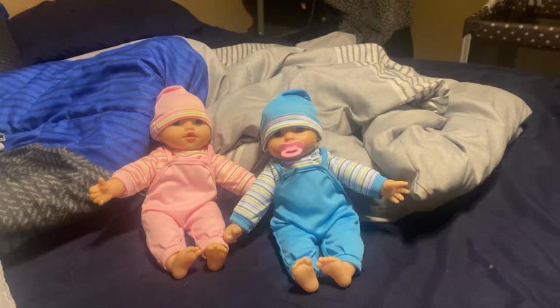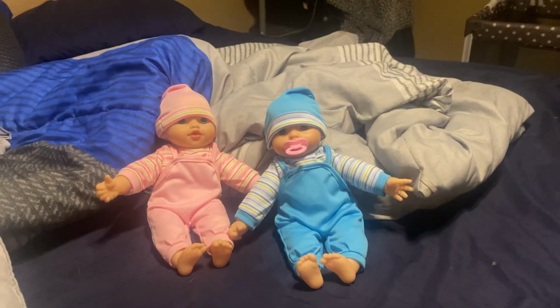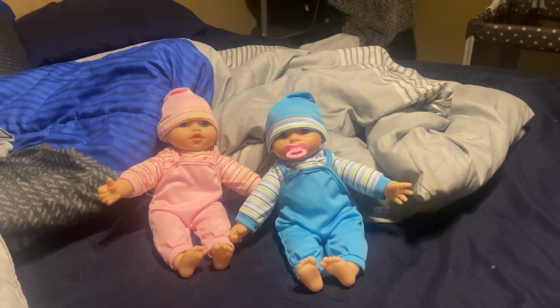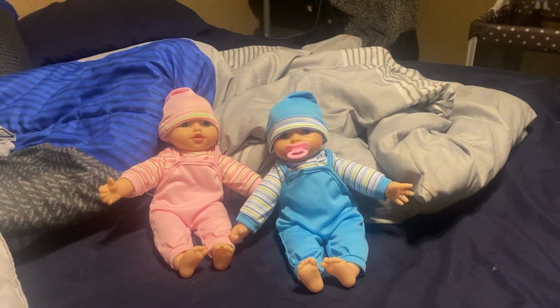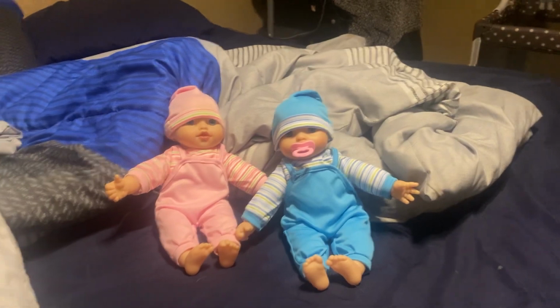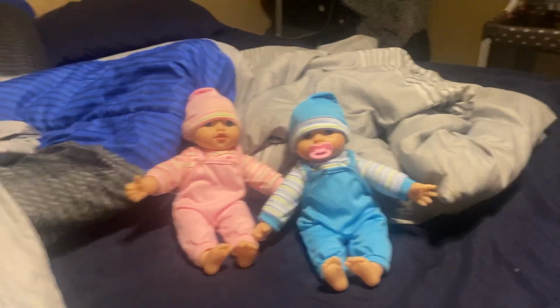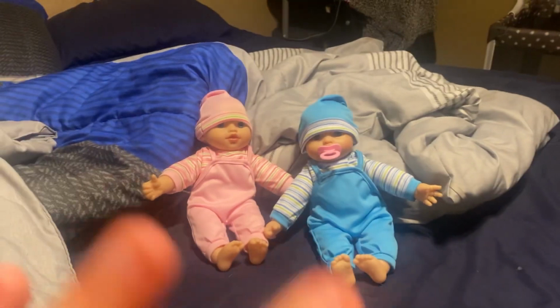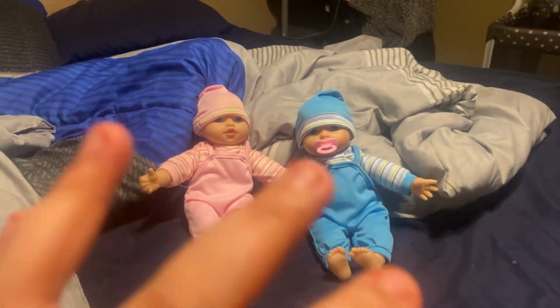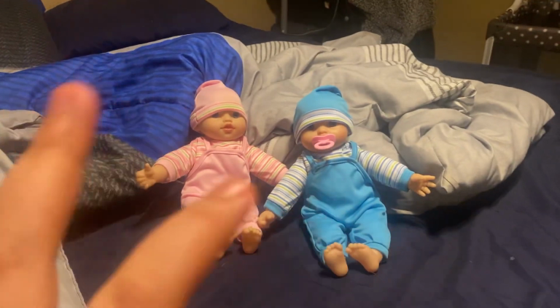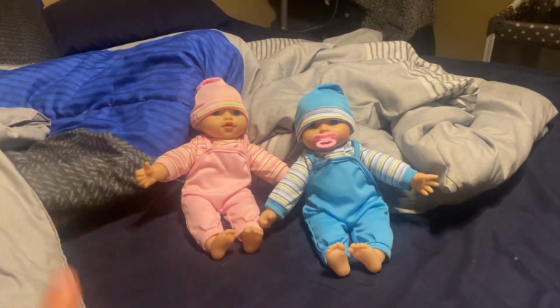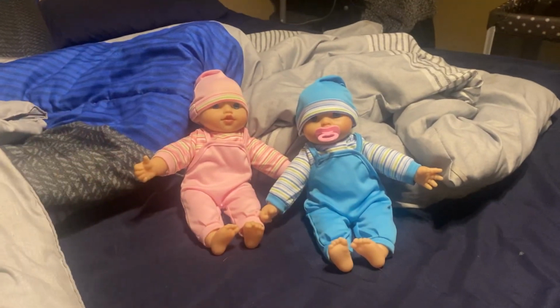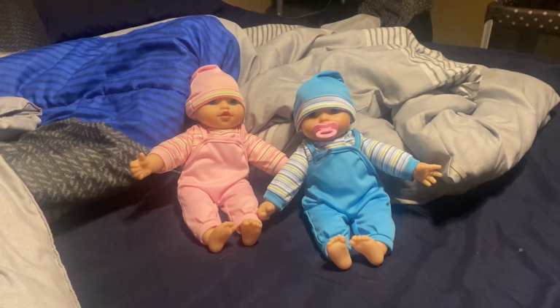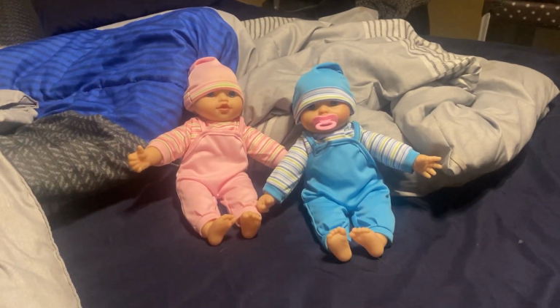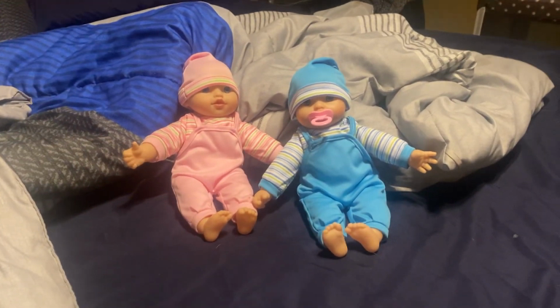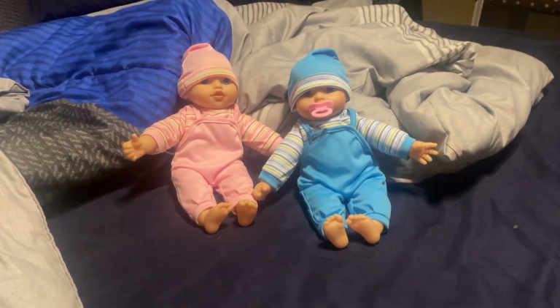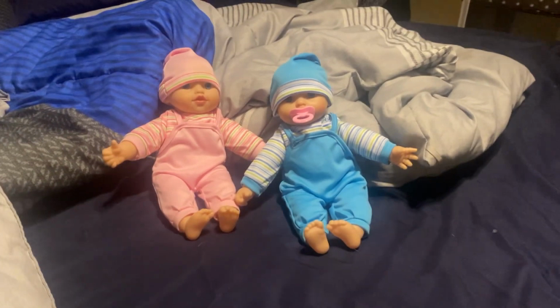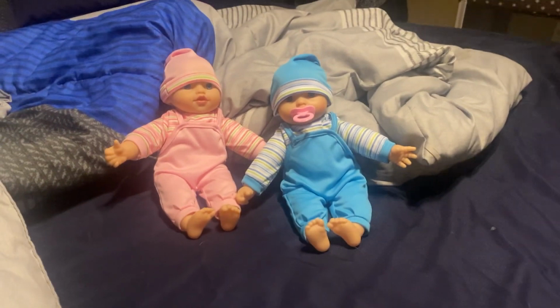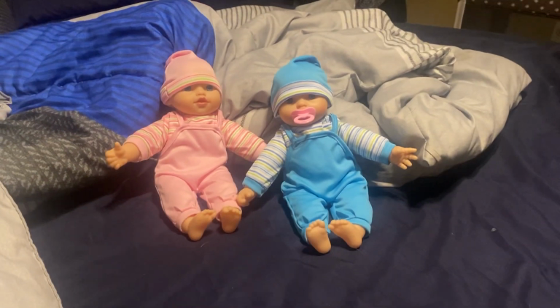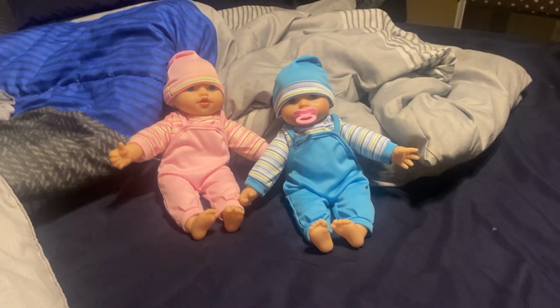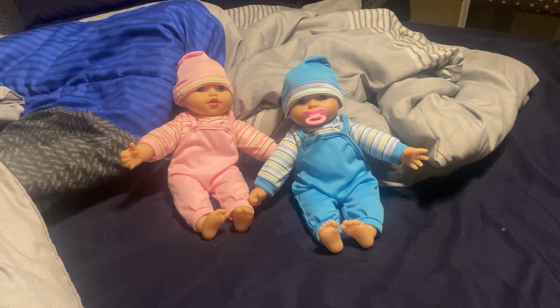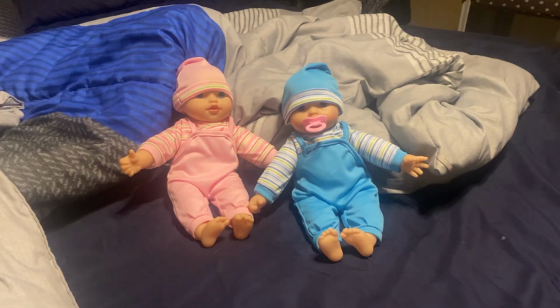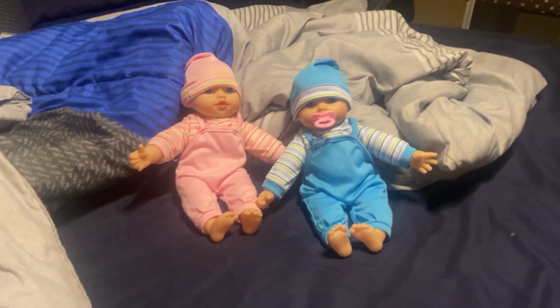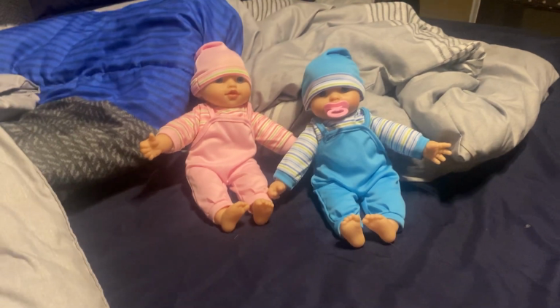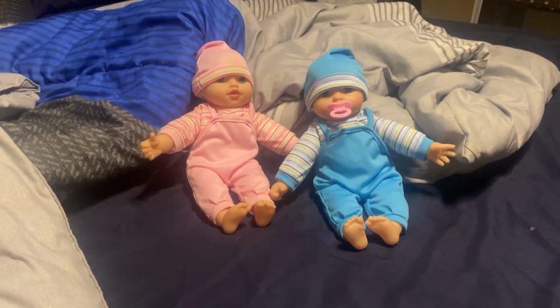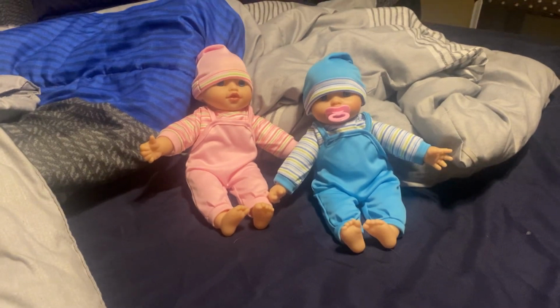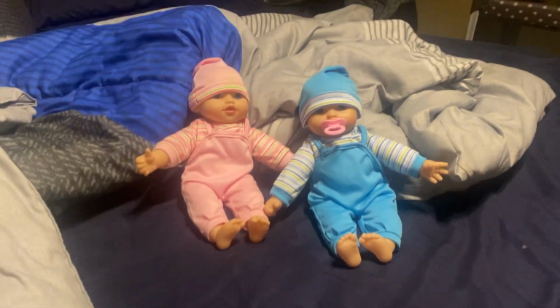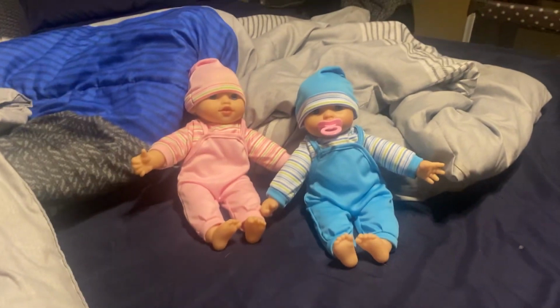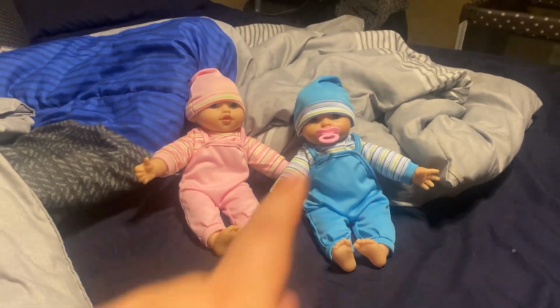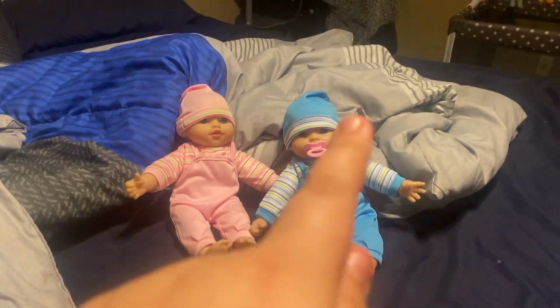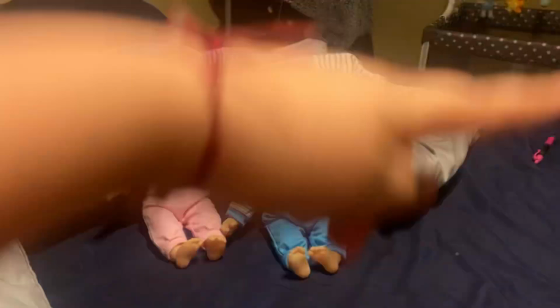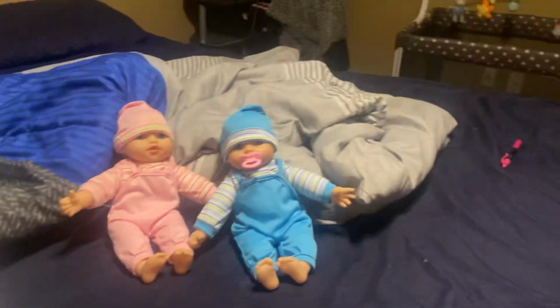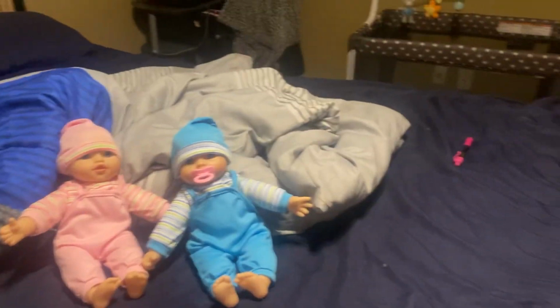Hey guys, it's me, and now I'm gonna be showing how I put my silicone baby twins in their crib.